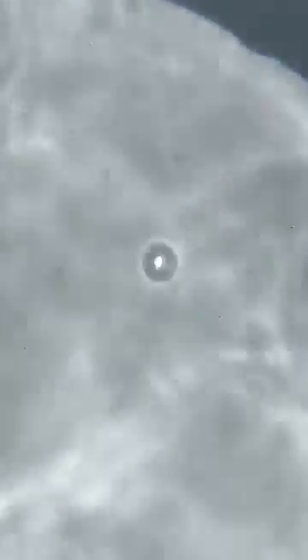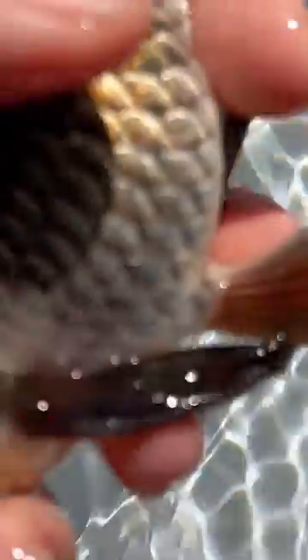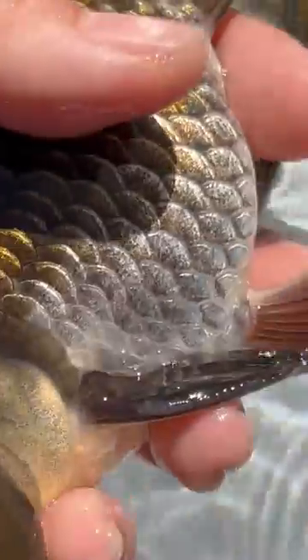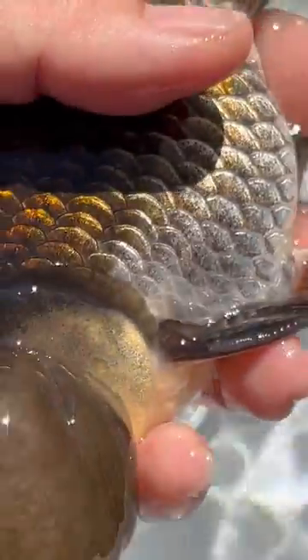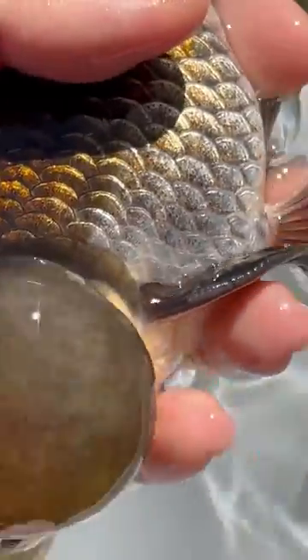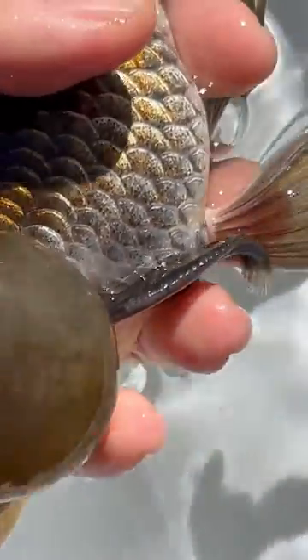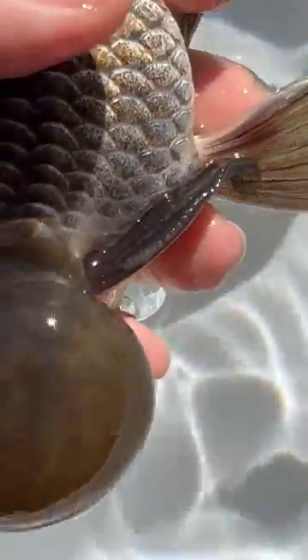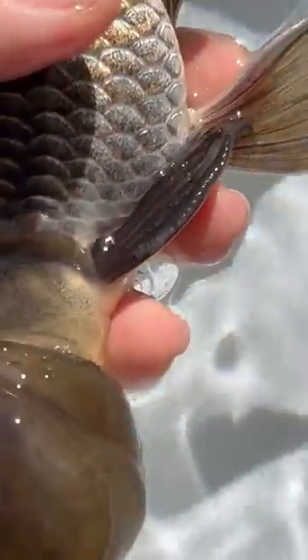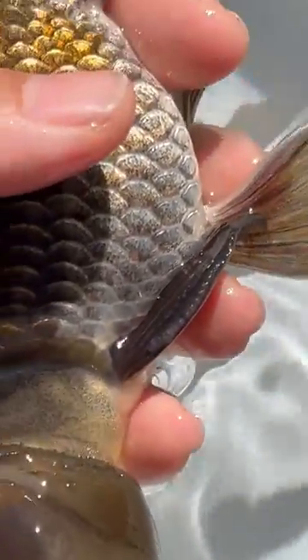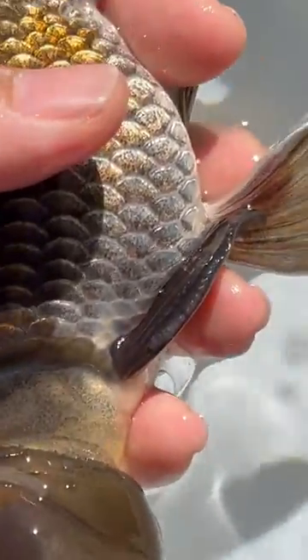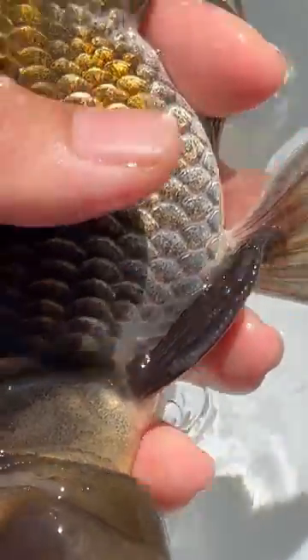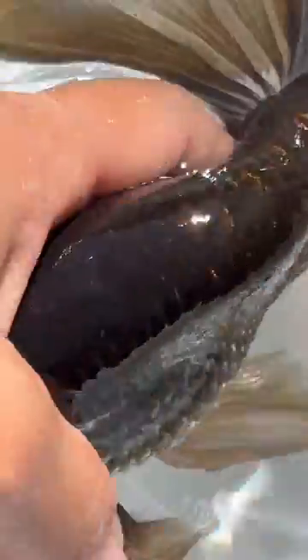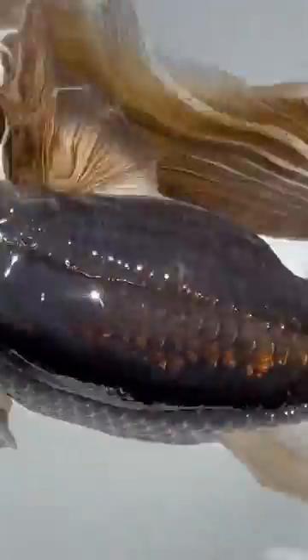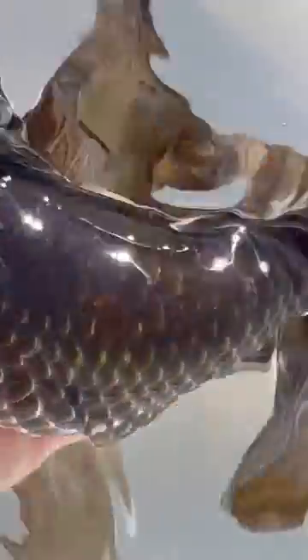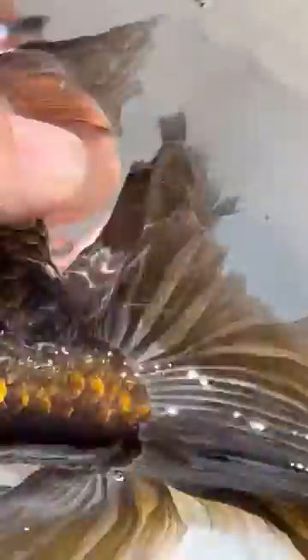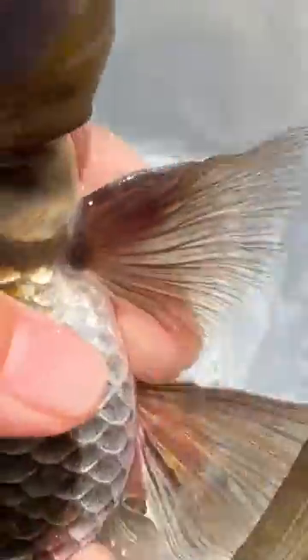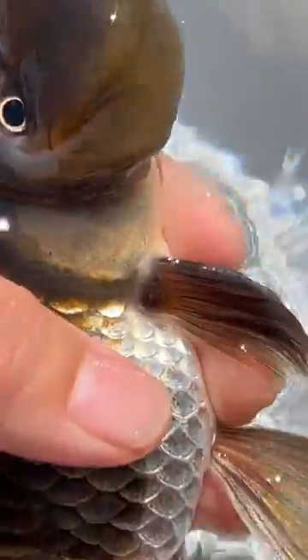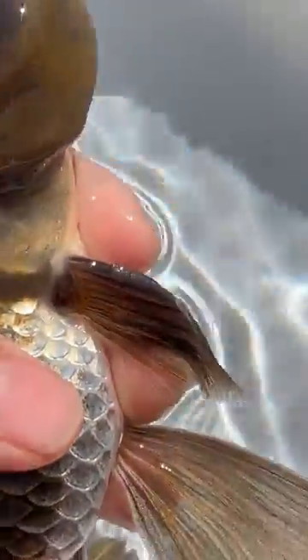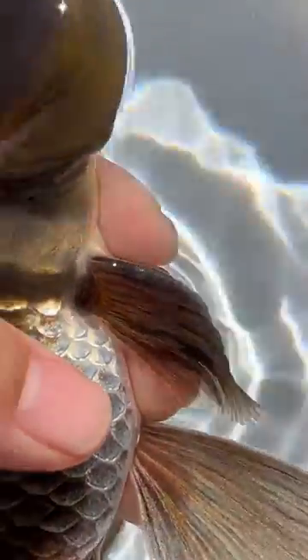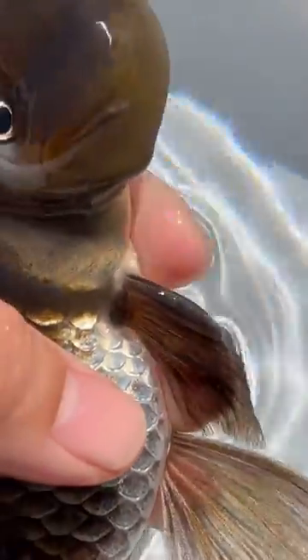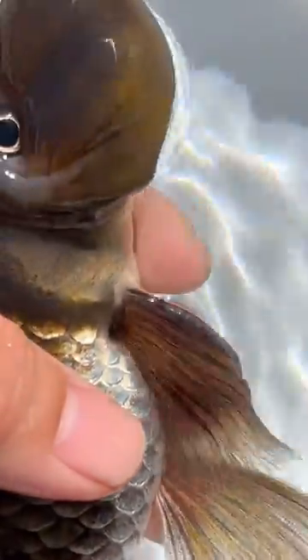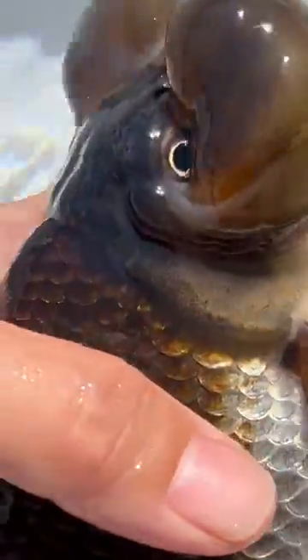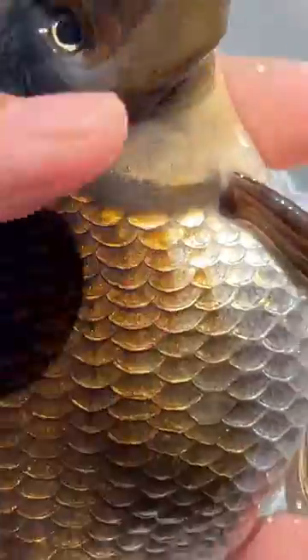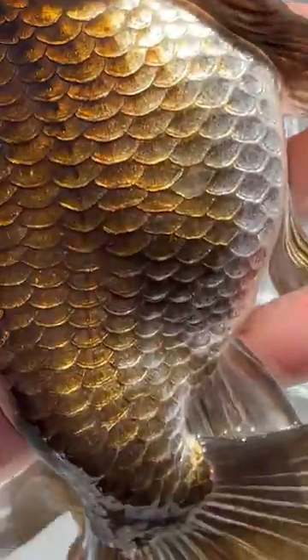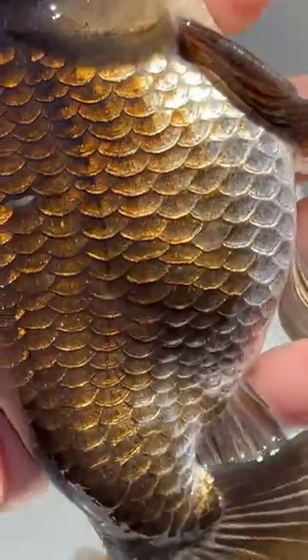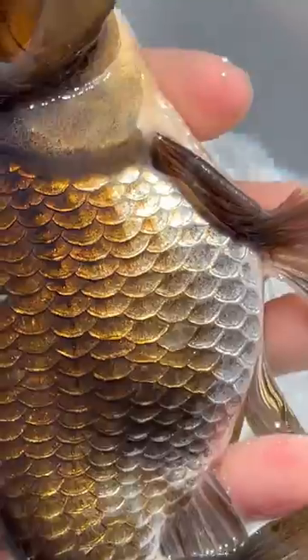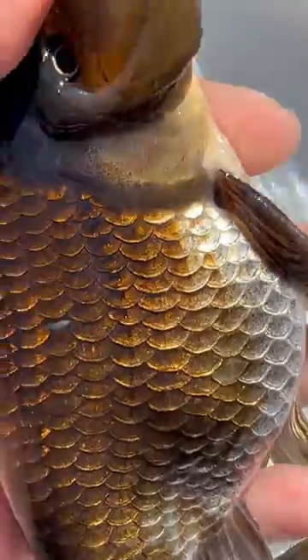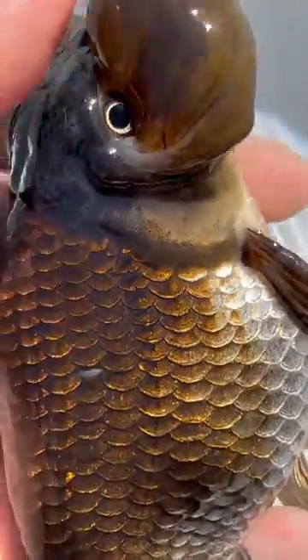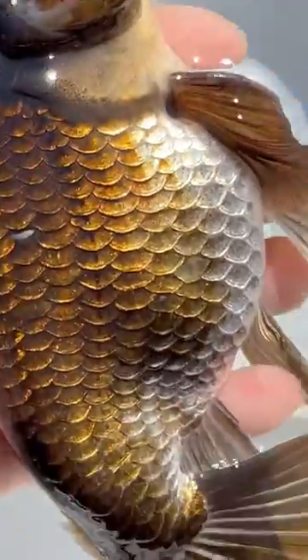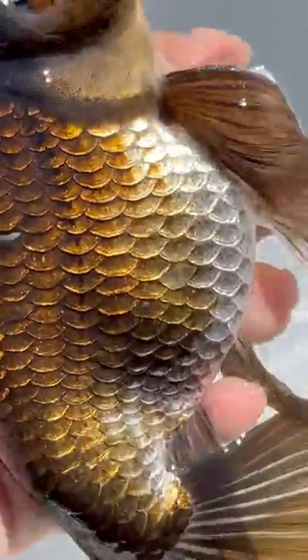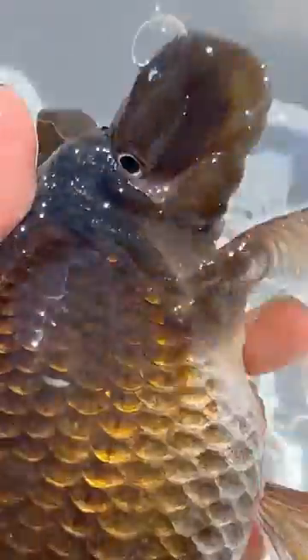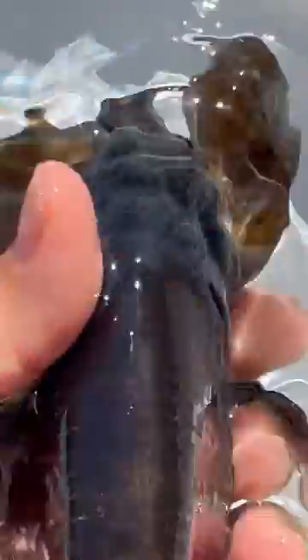Then let's take a look at this male bubble eye. The male bubble eye does not have many tubercles on the gill covers, but again you can see very visible tubercles on its pectoral fin.